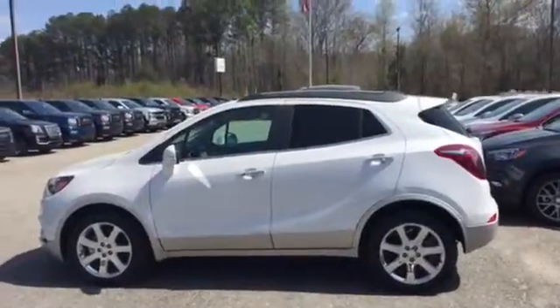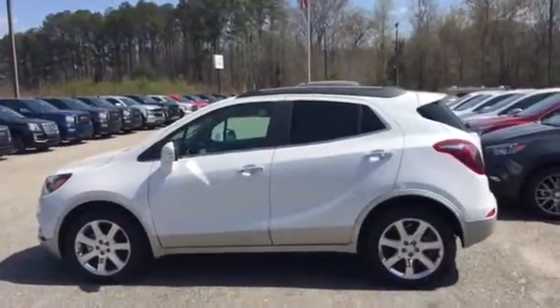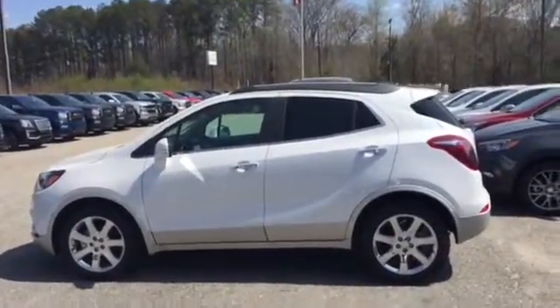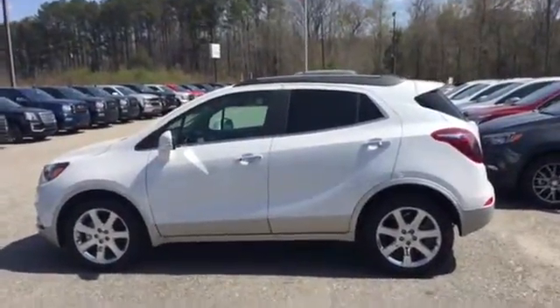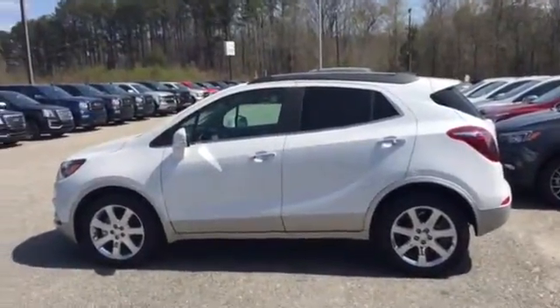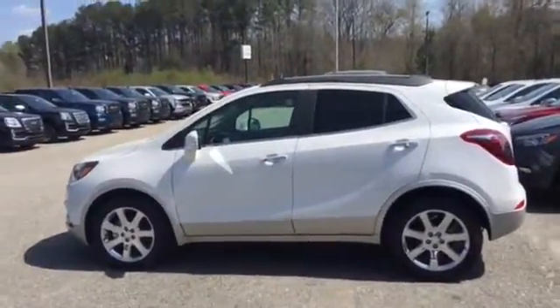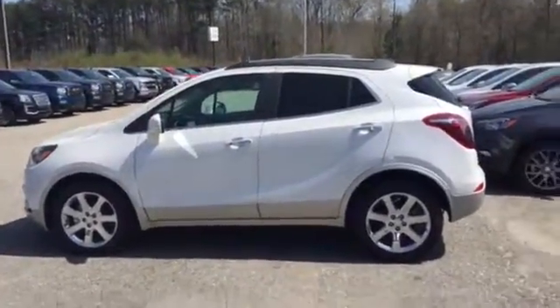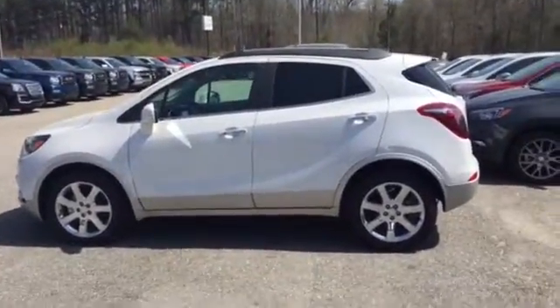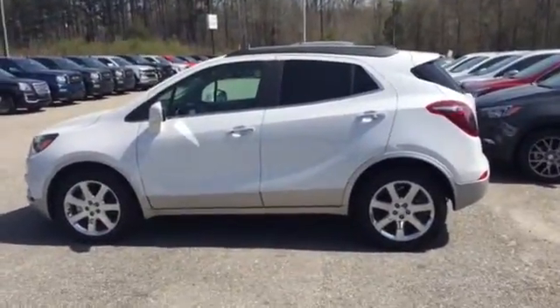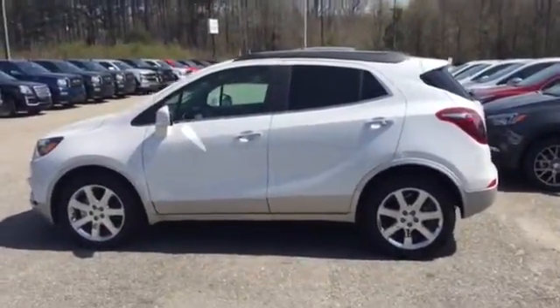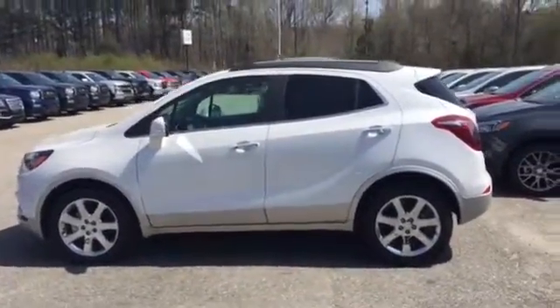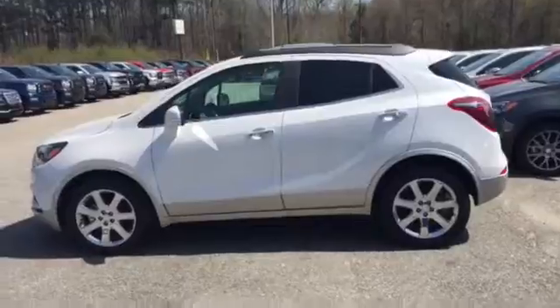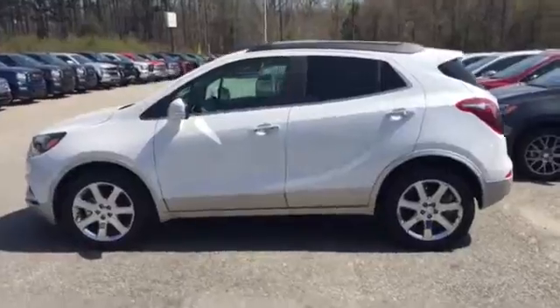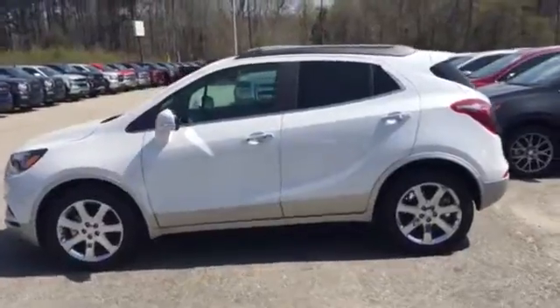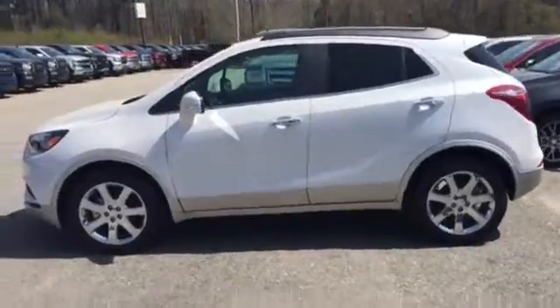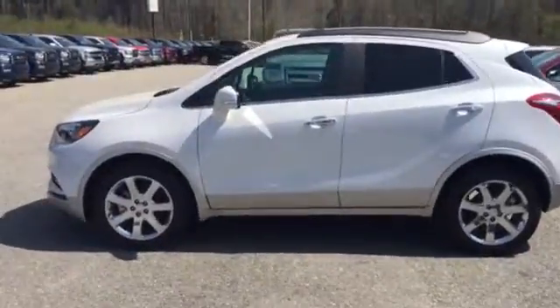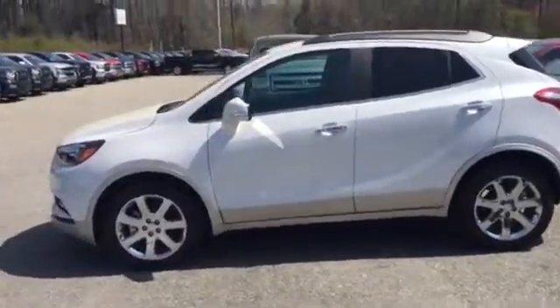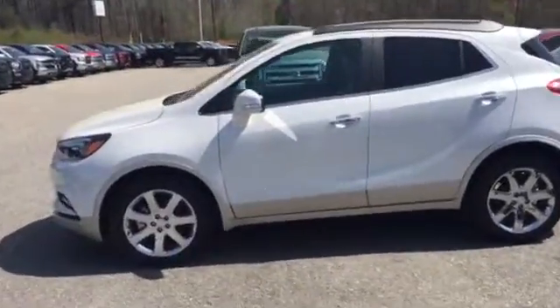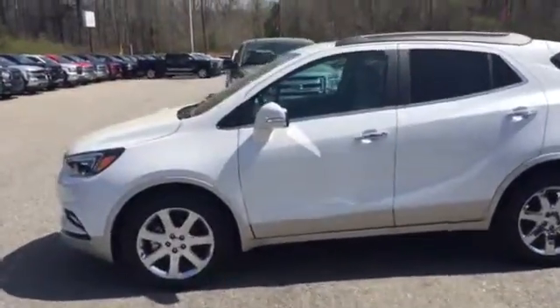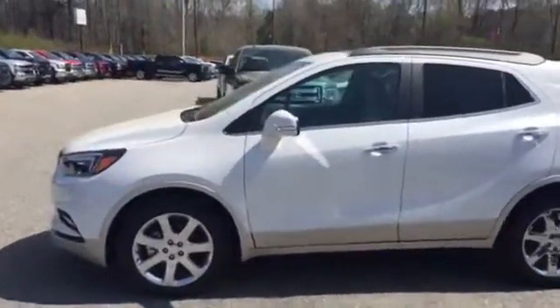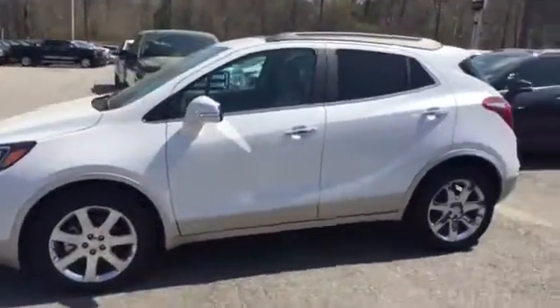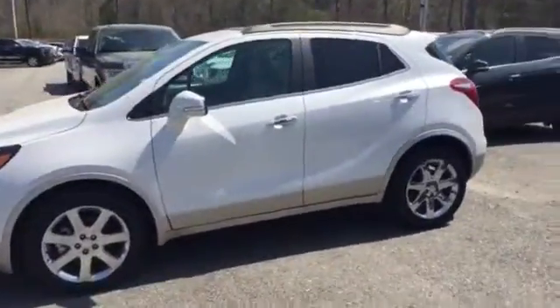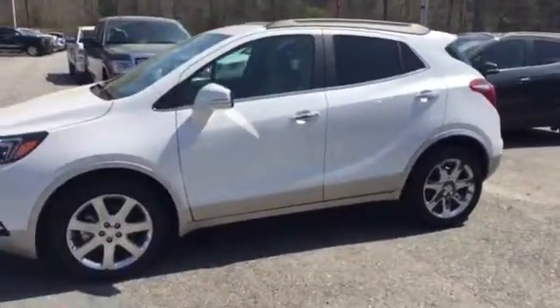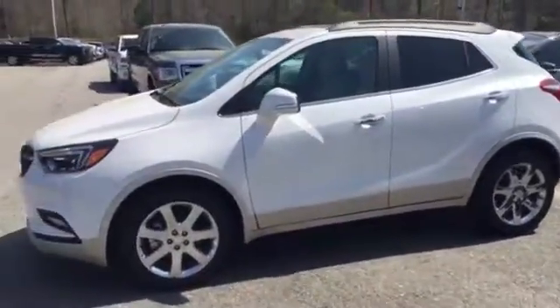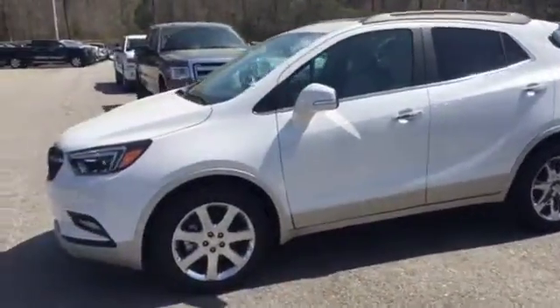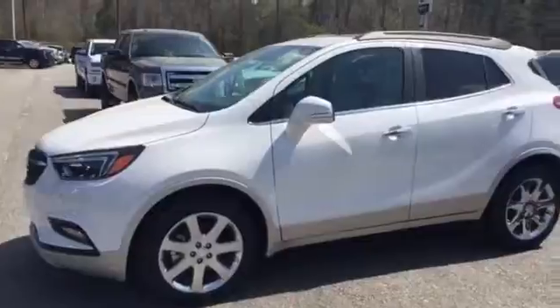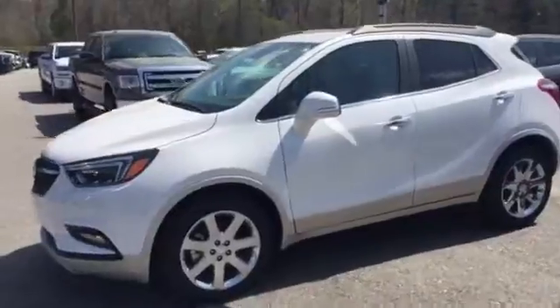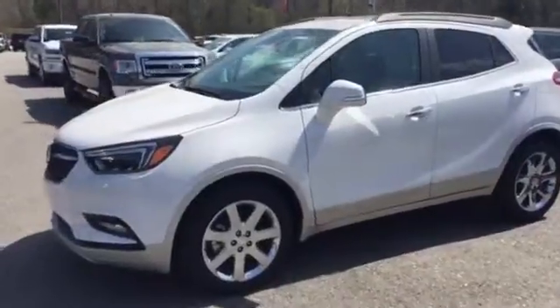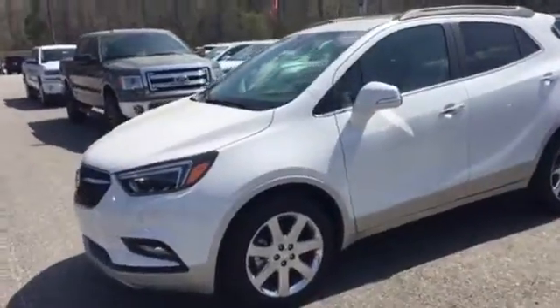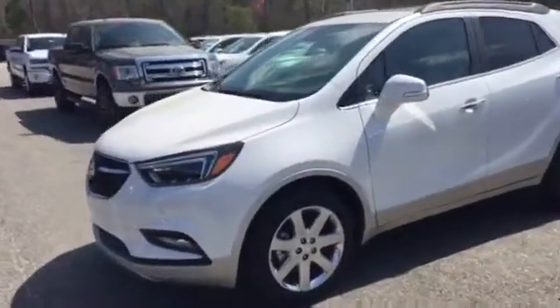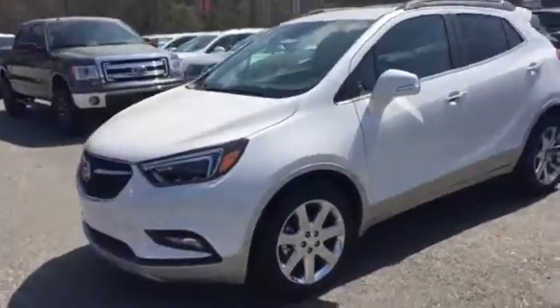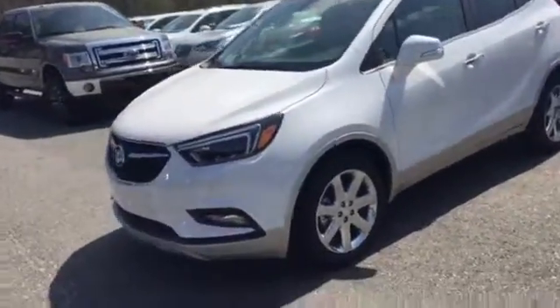Hey Gary, it's Danielle again from Jimmy Britt Chevrolet. Here's that beautiful 2017 Buick Encore you inquired about. As you can see, this is the Summit White exterior.